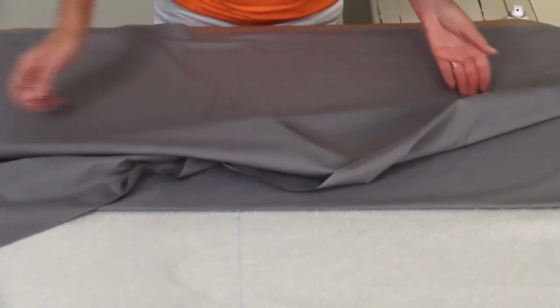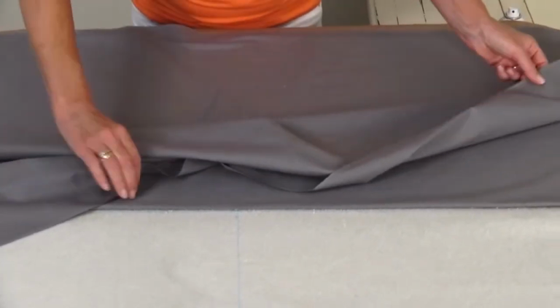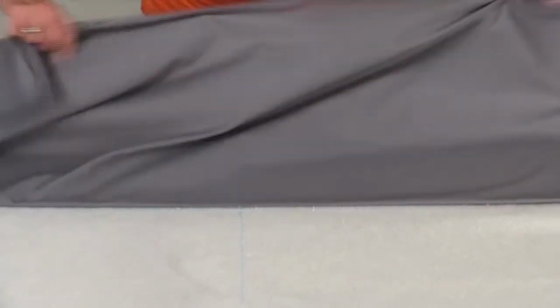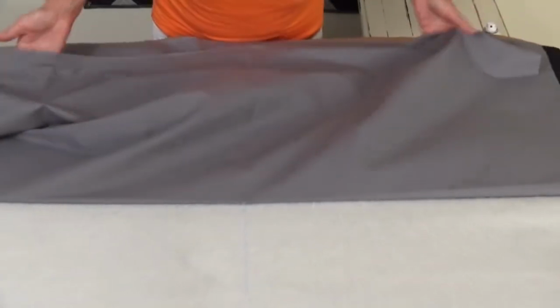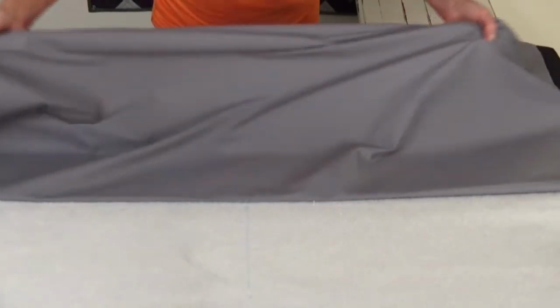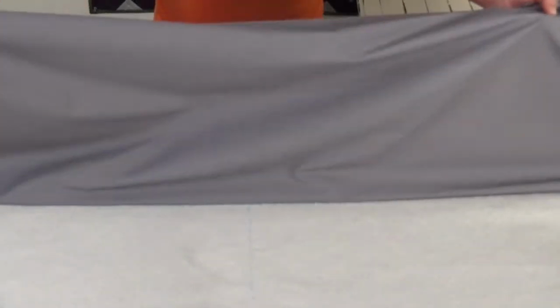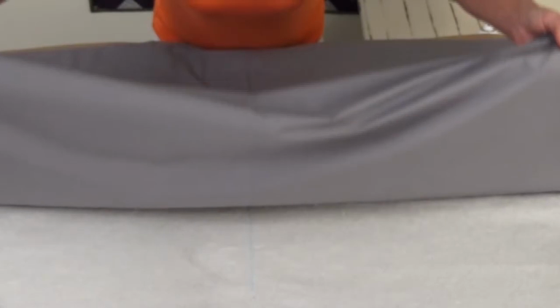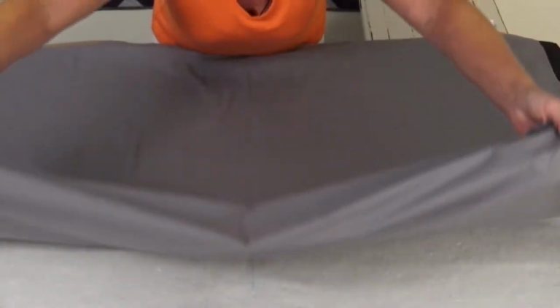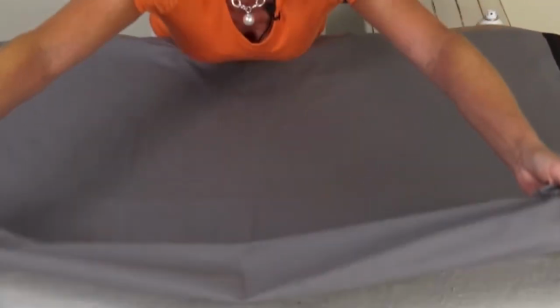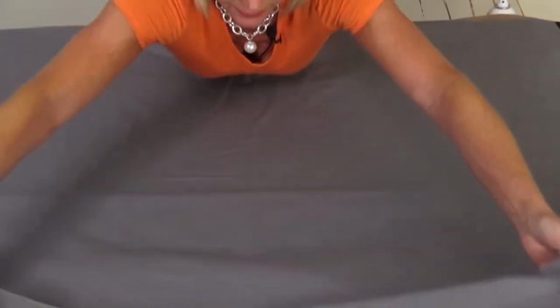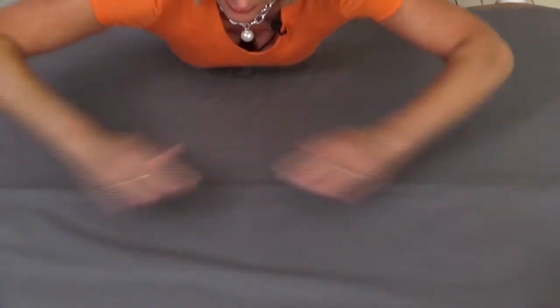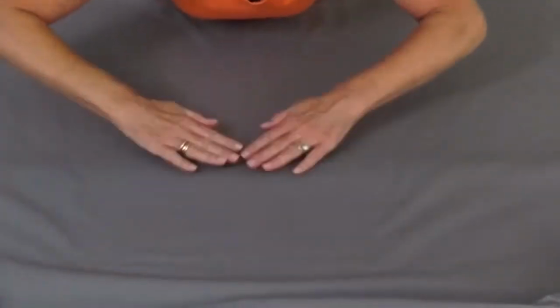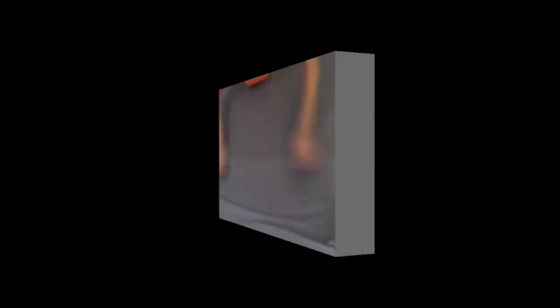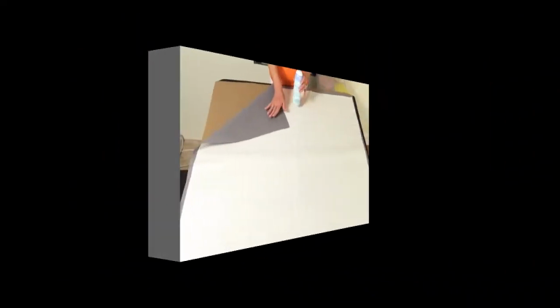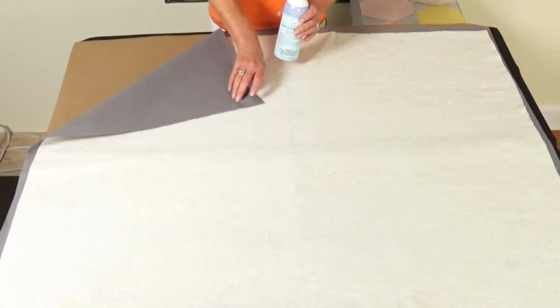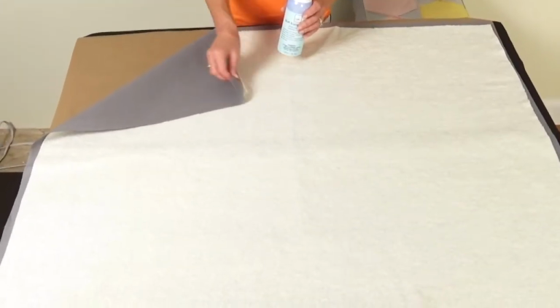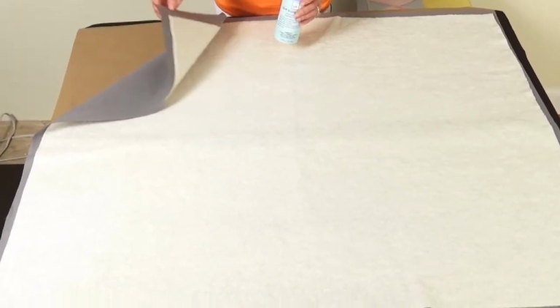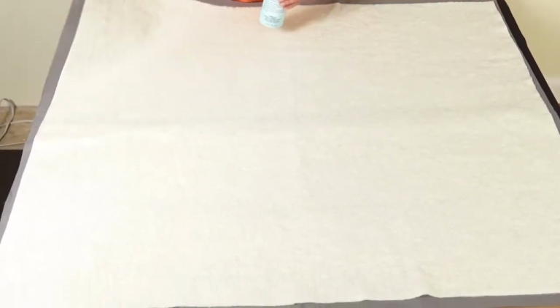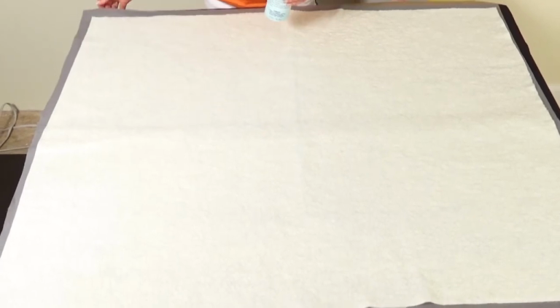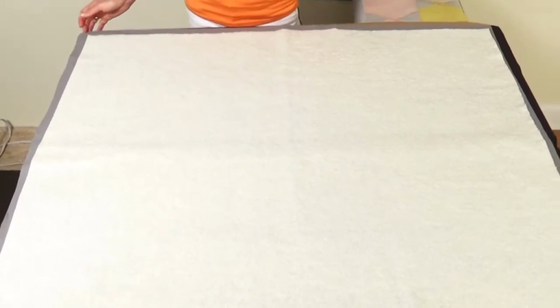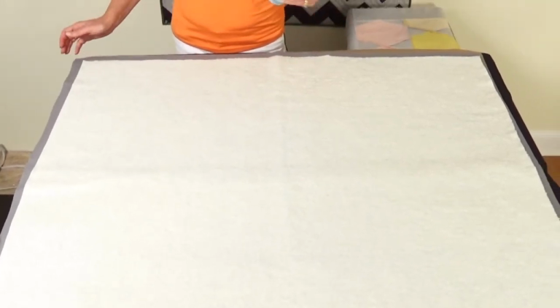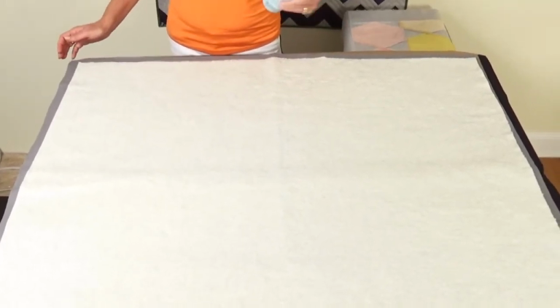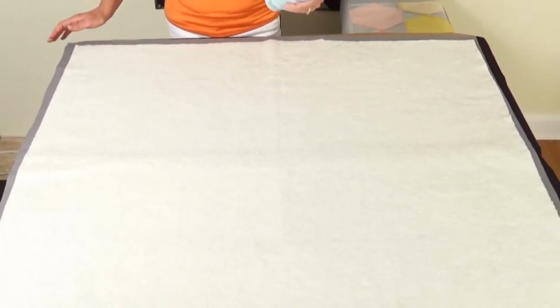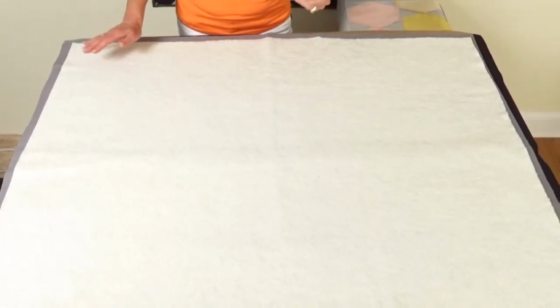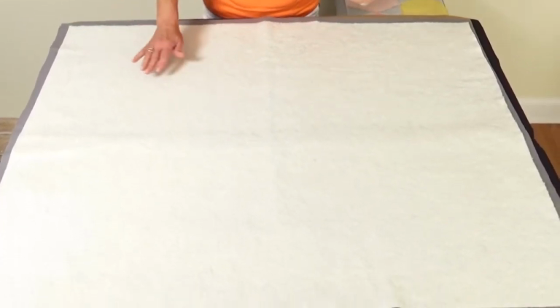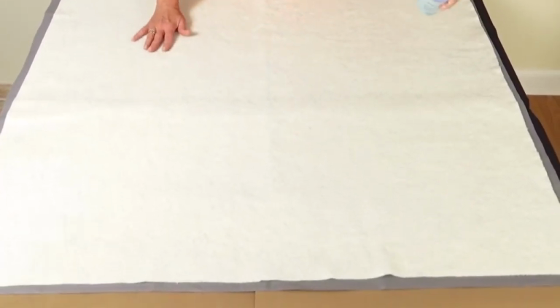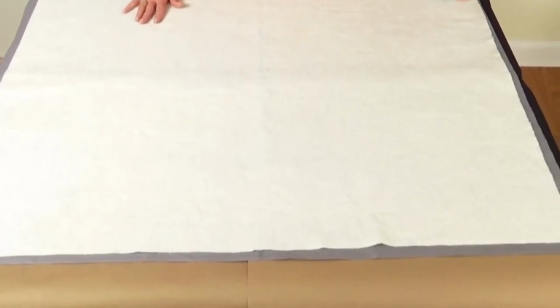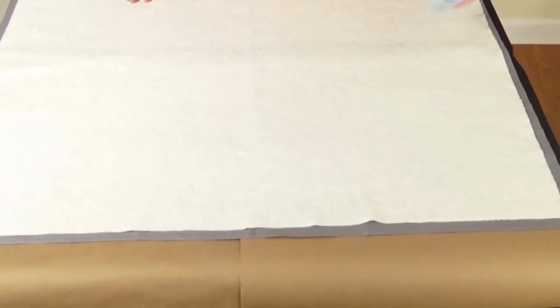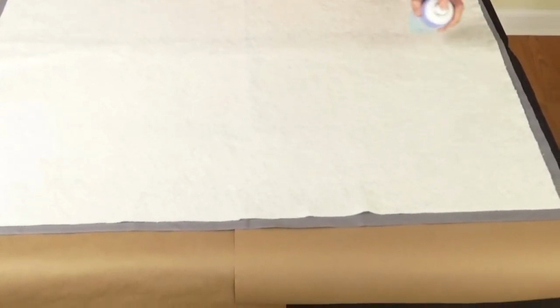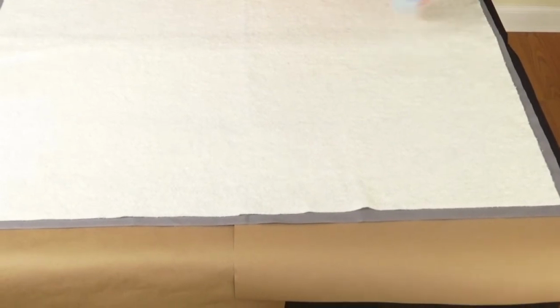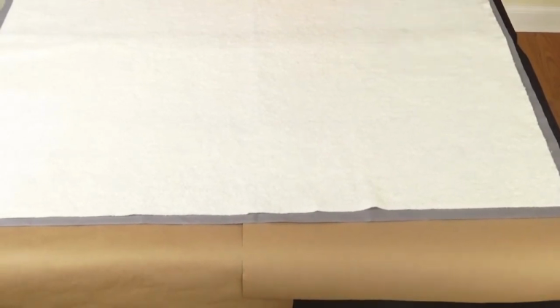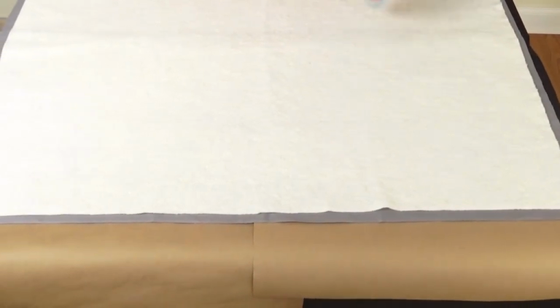Let's put some spray toward the top here like this. Now that our backing is secure, we're going to flip over and spray the front where our quilt top will be secured.